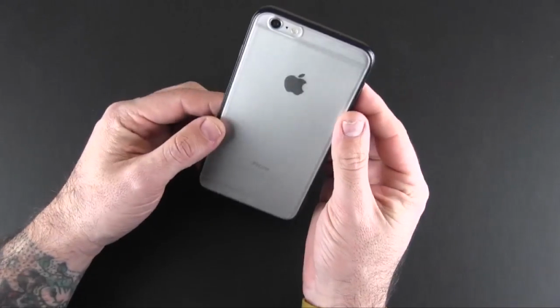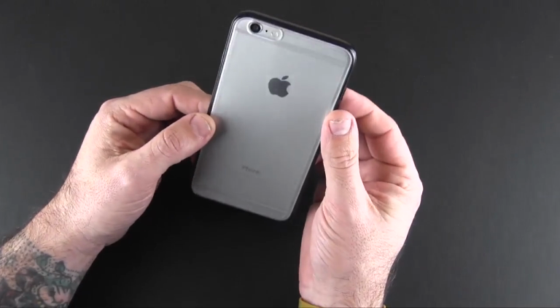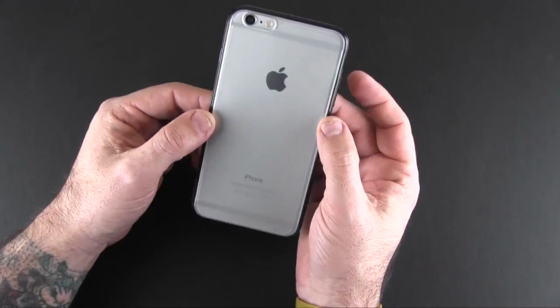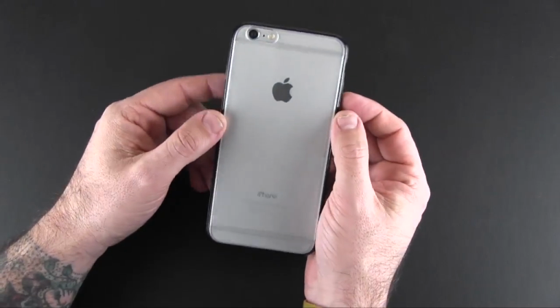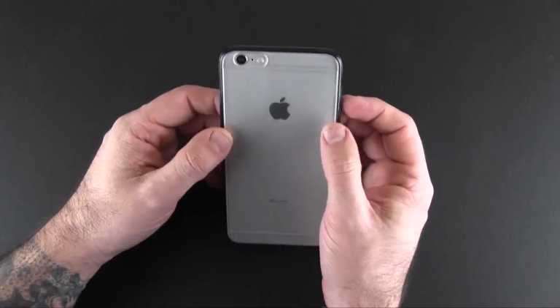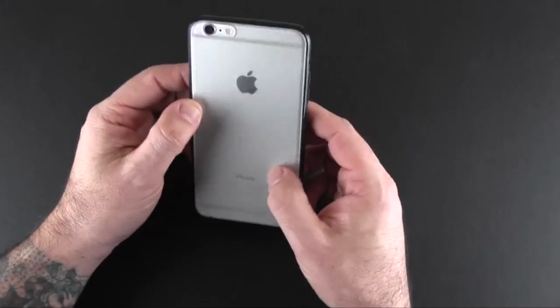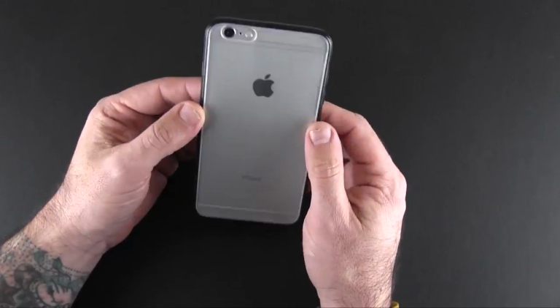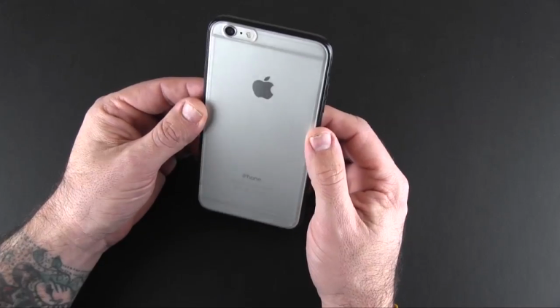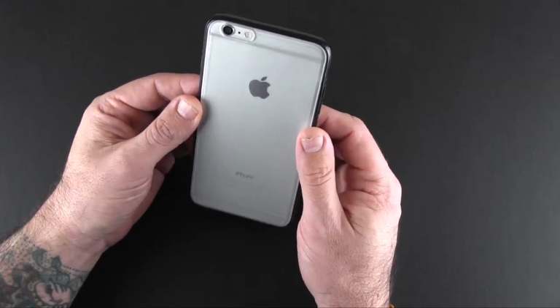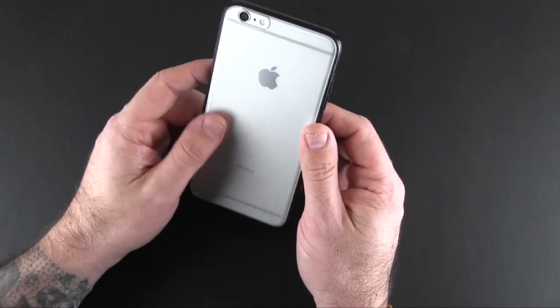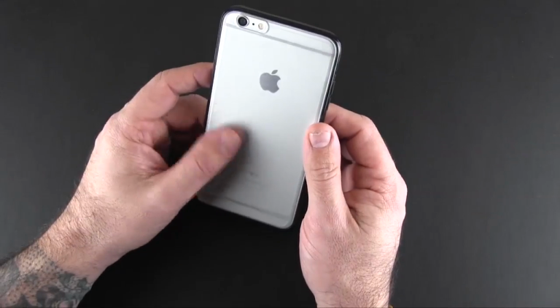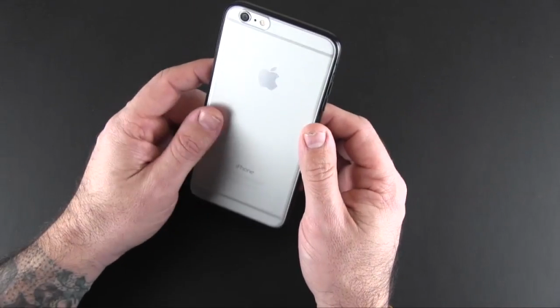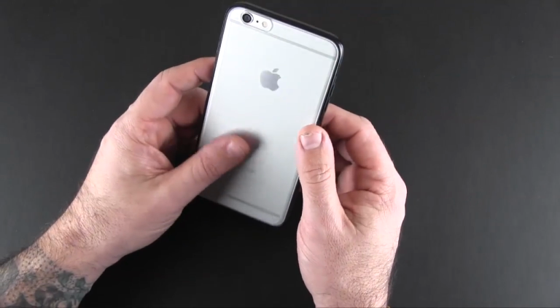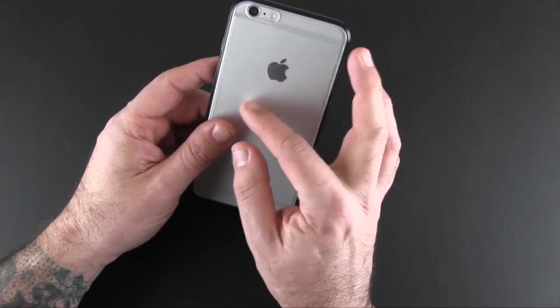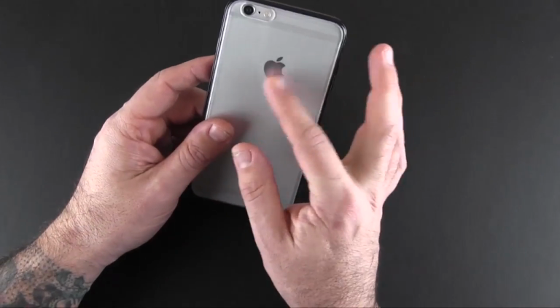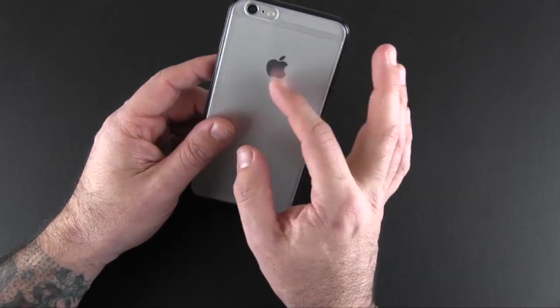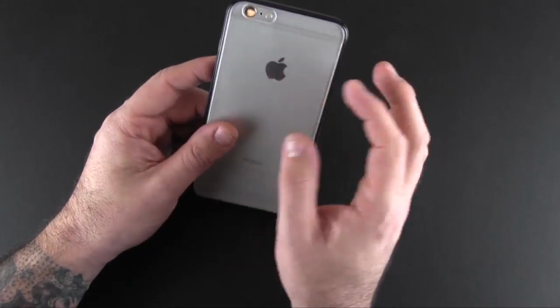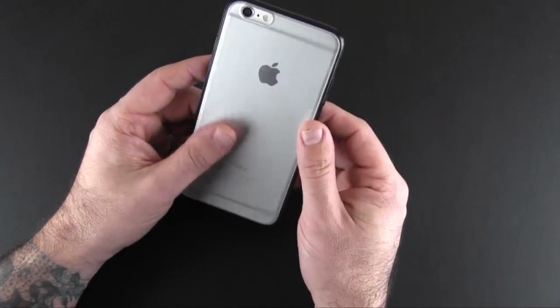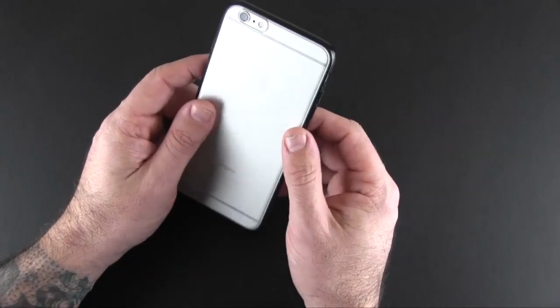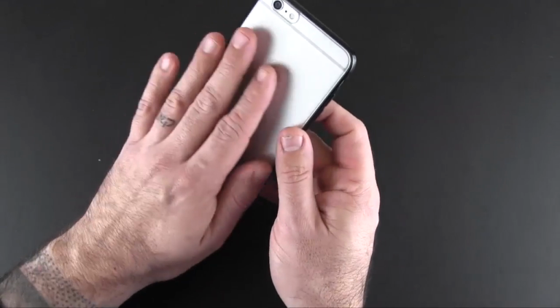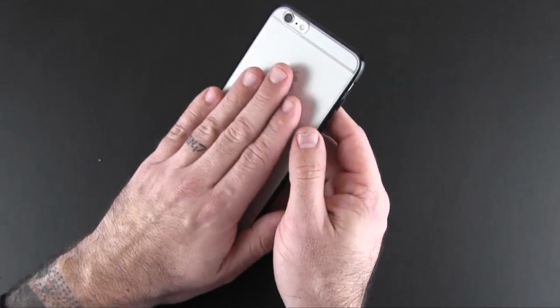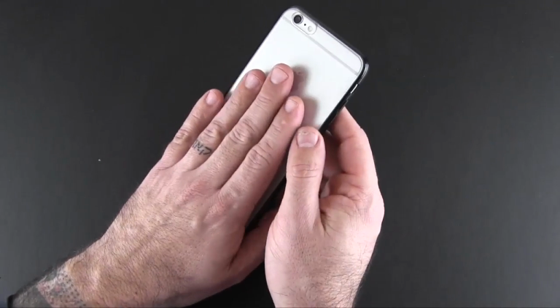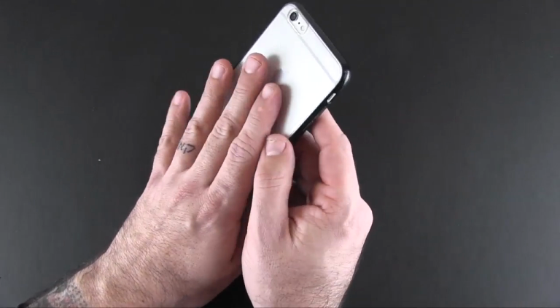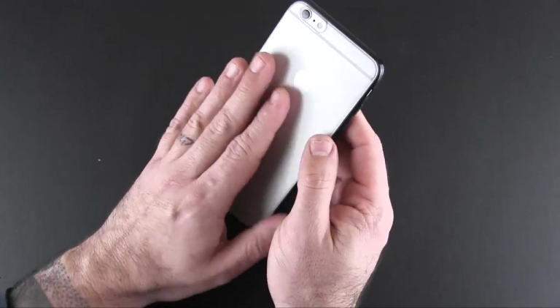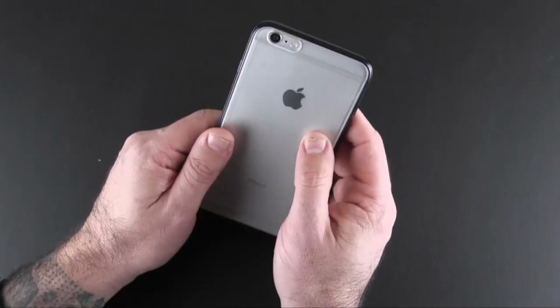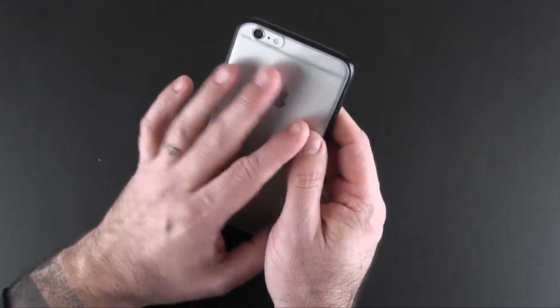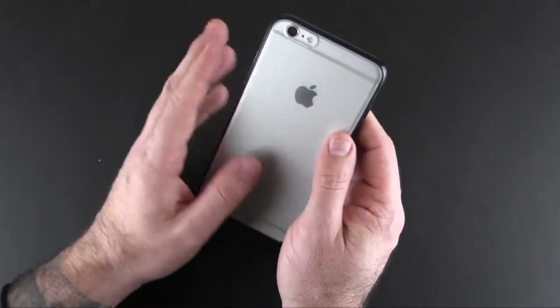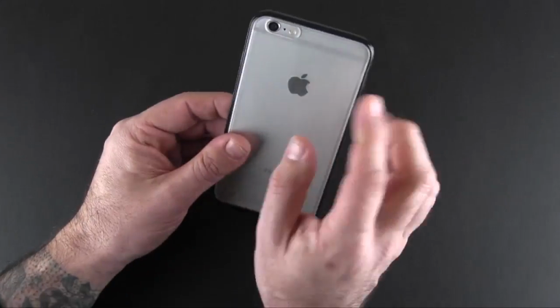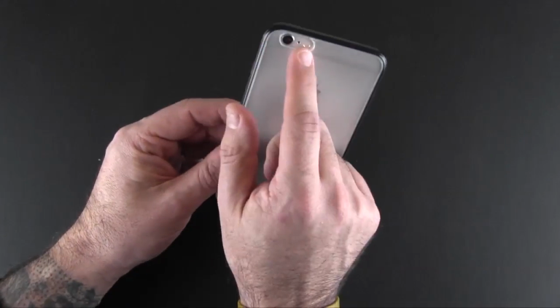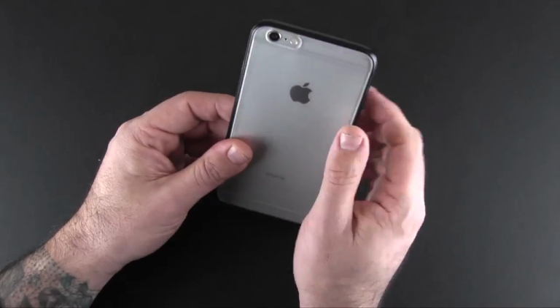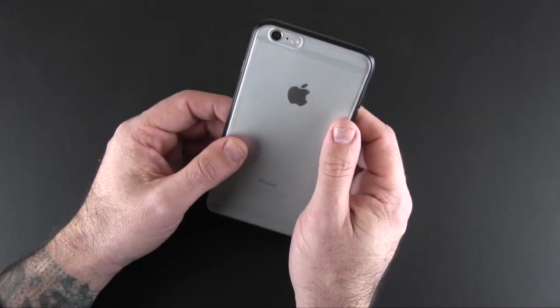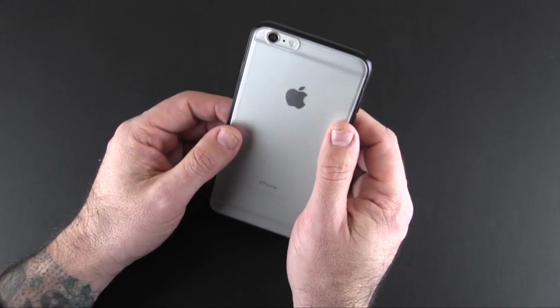On the back you've got that frosted look, which looks amazing. You can see all of your iPhone there — there's no rainbow effect, no bubbling or anything like that. The frosted look won't scratch as much, and it has a little bit of texture to it as well, which feels really good as you're holding it.